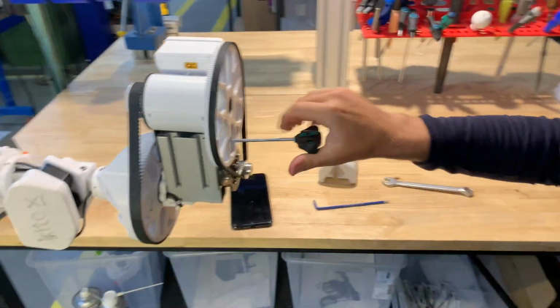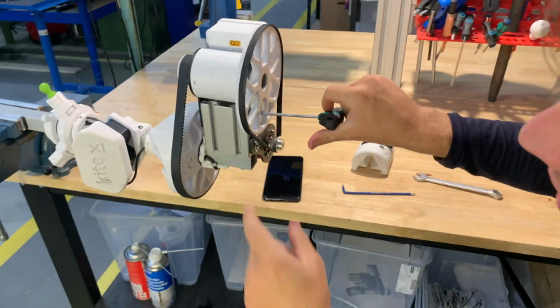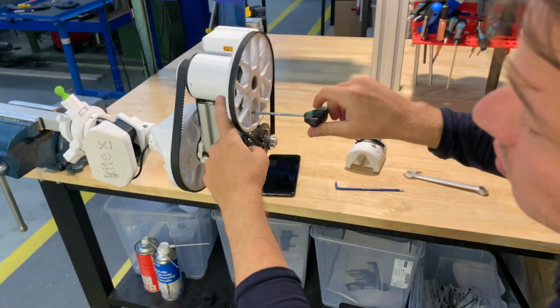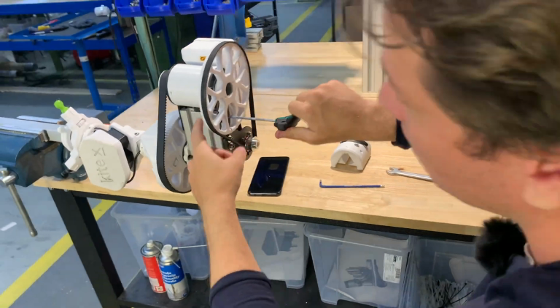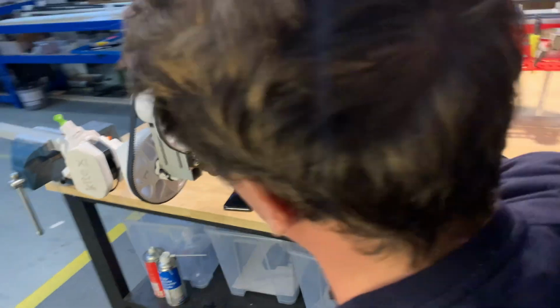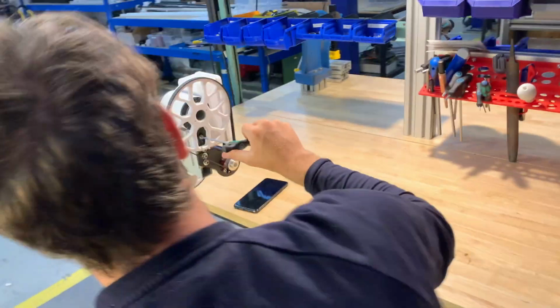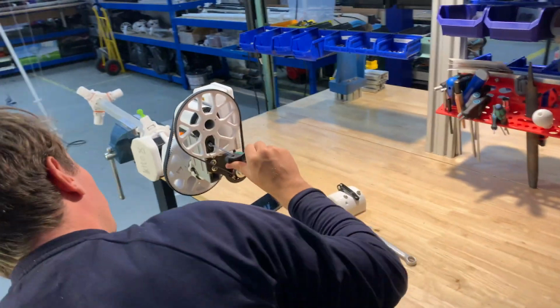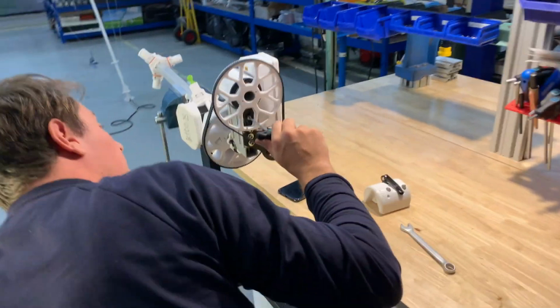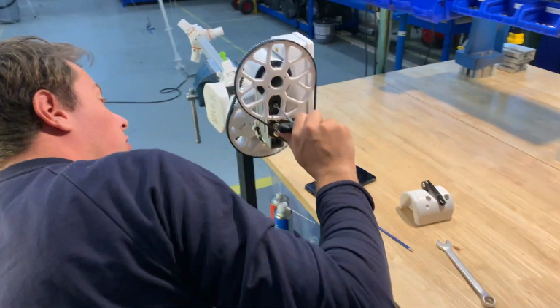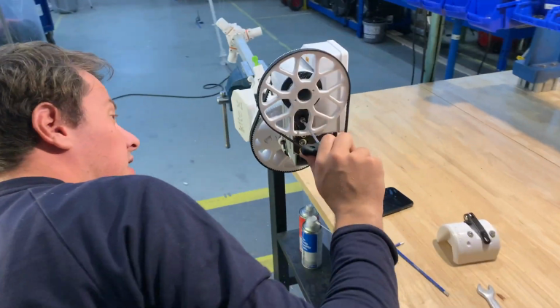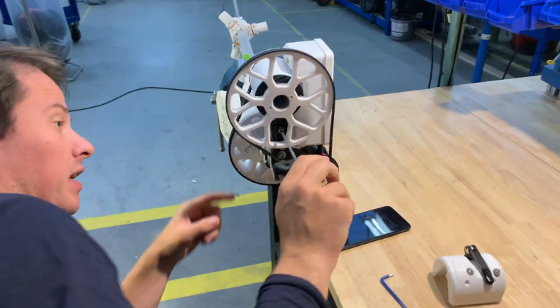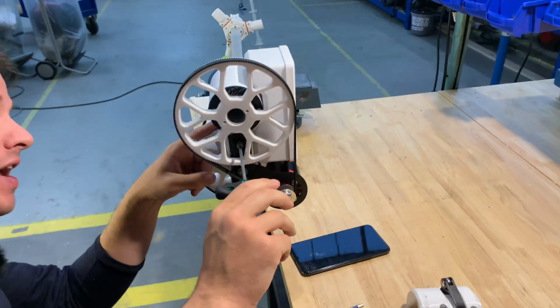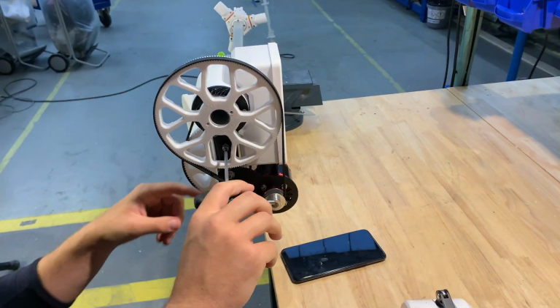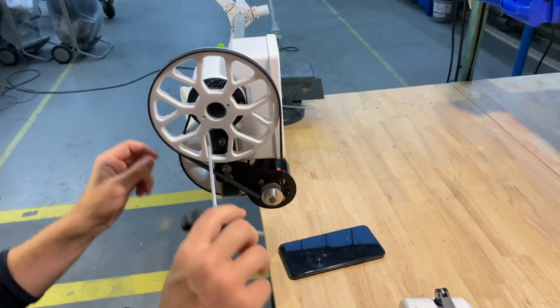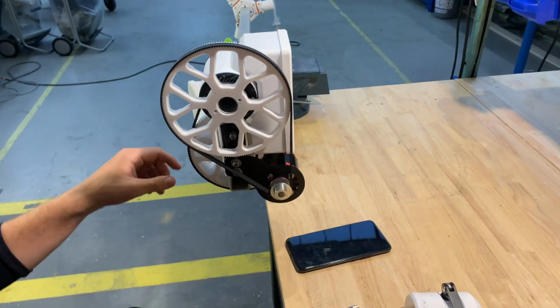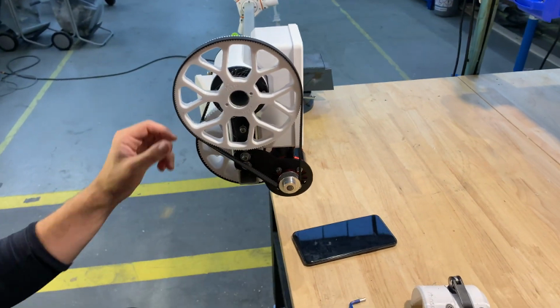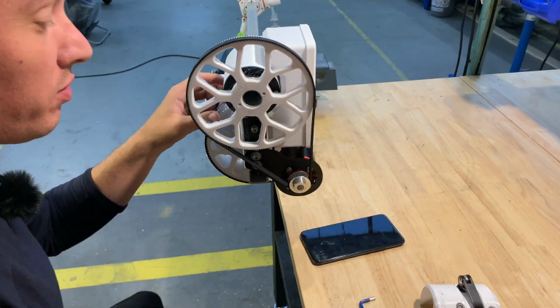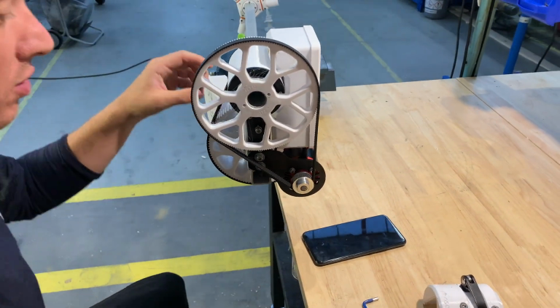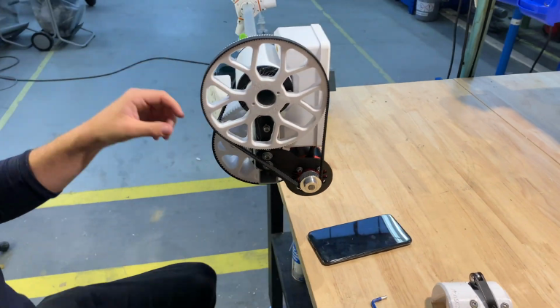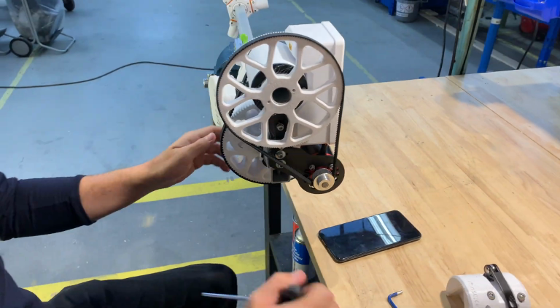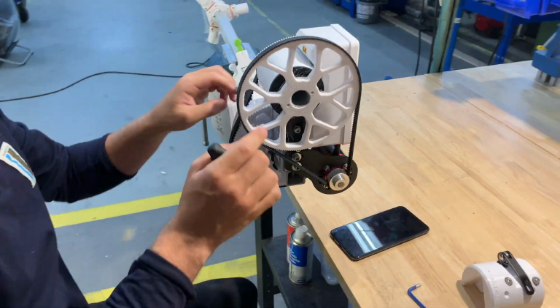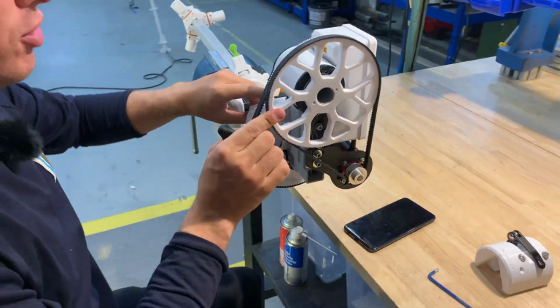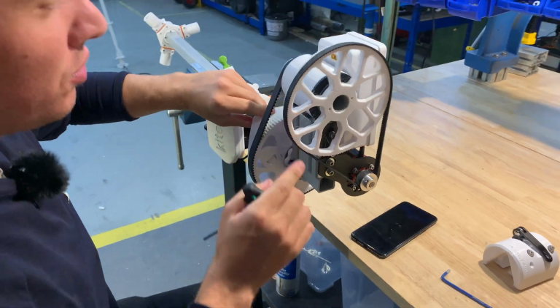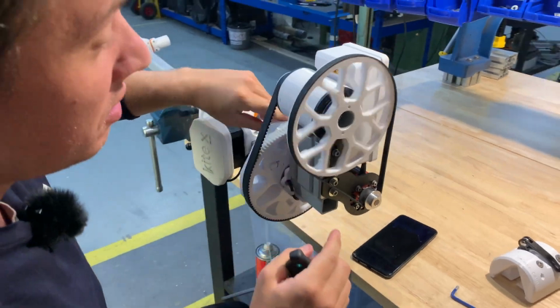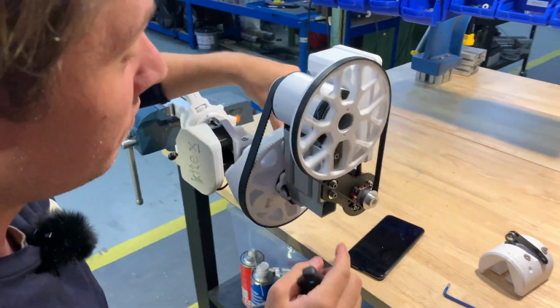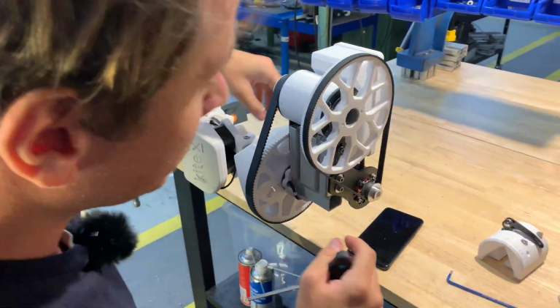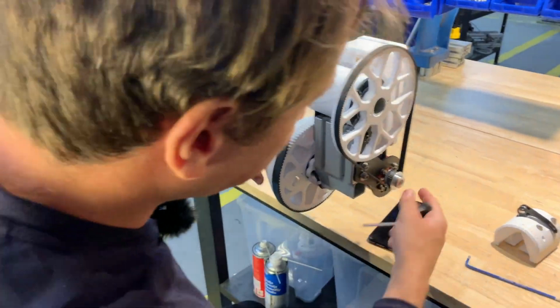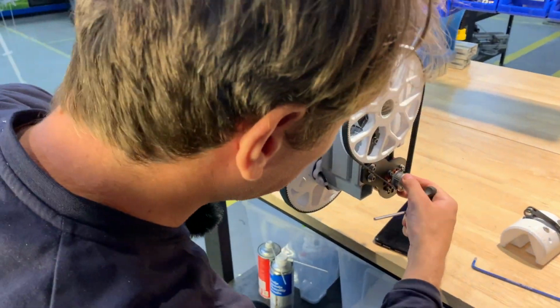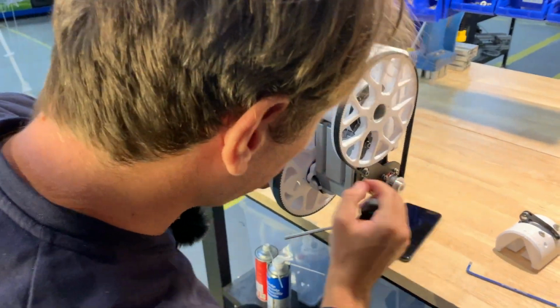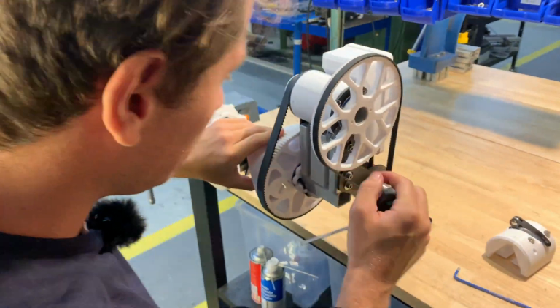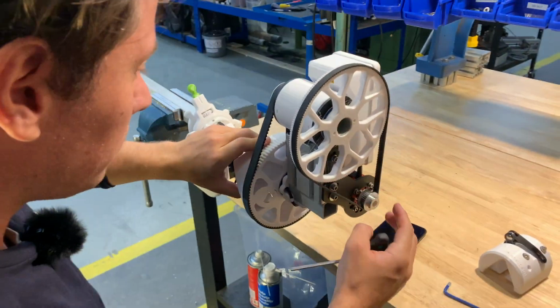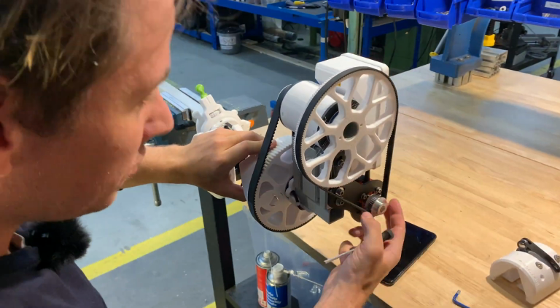Then you want to lock this one down as well, if you are satisfied with the angle up here and how it runs. Let's just have another look here.